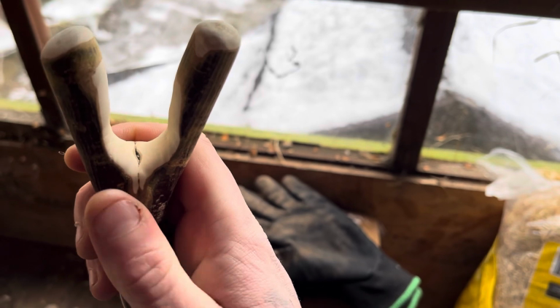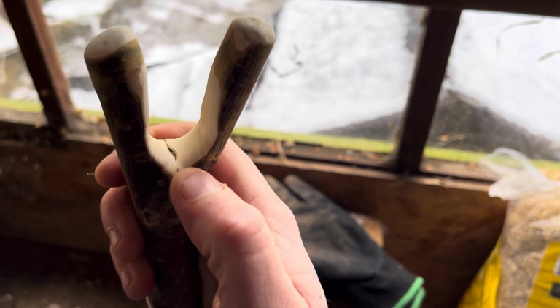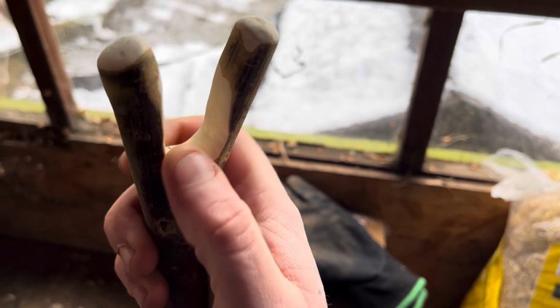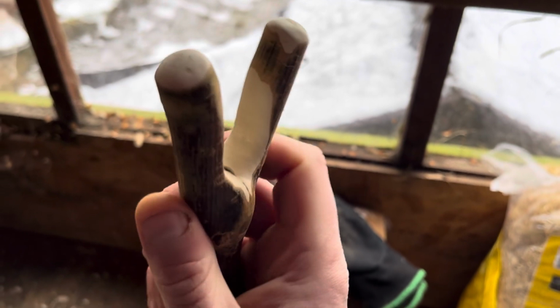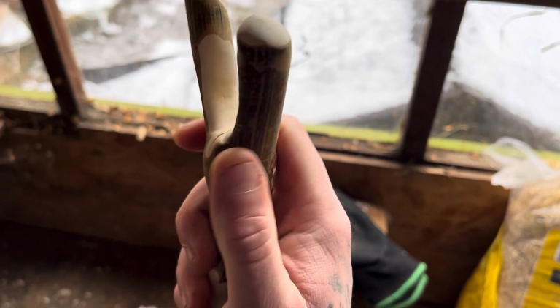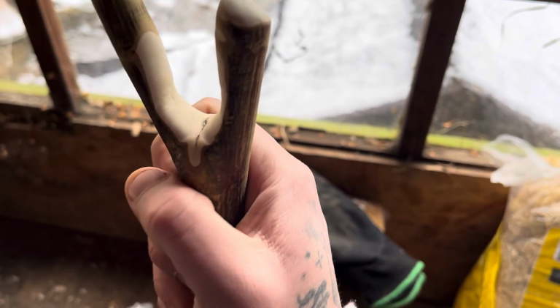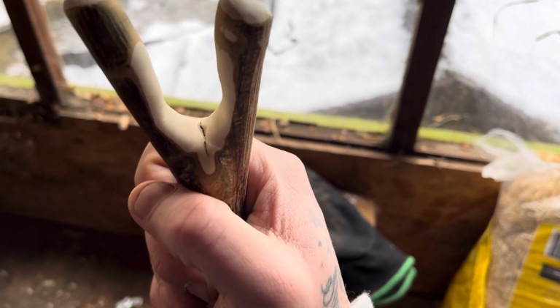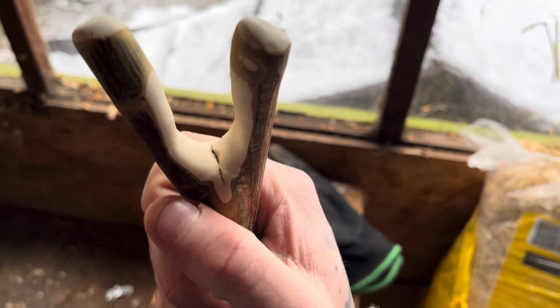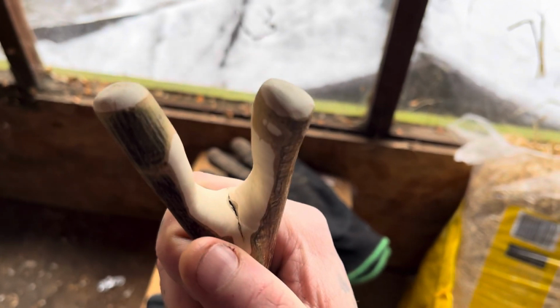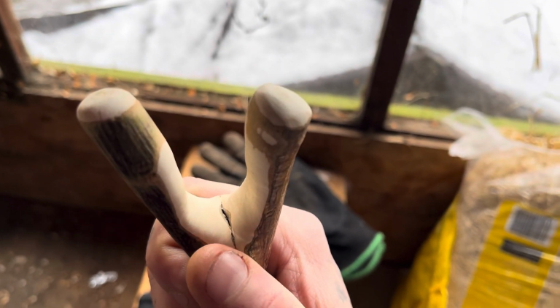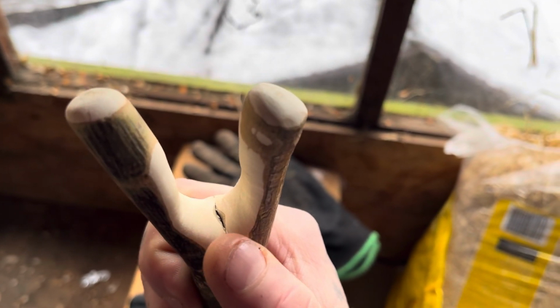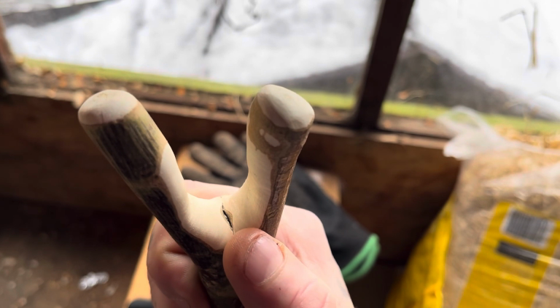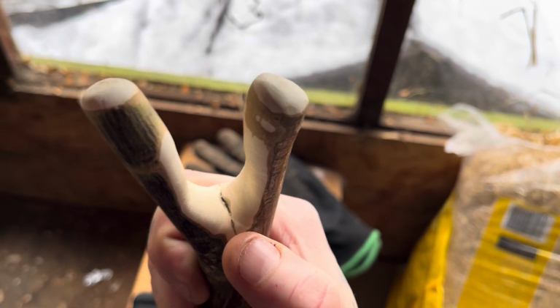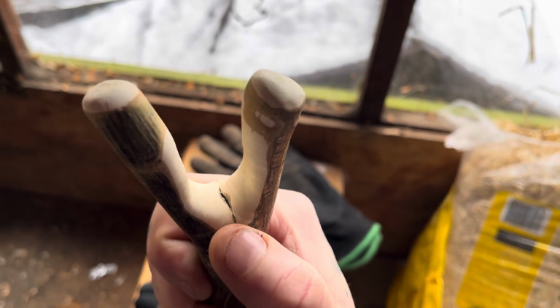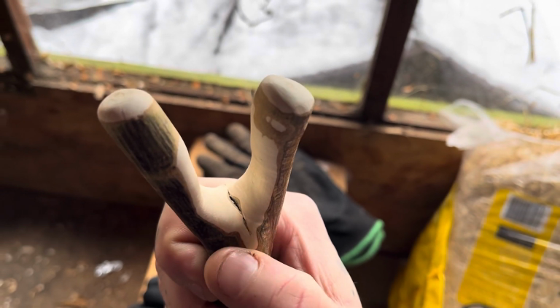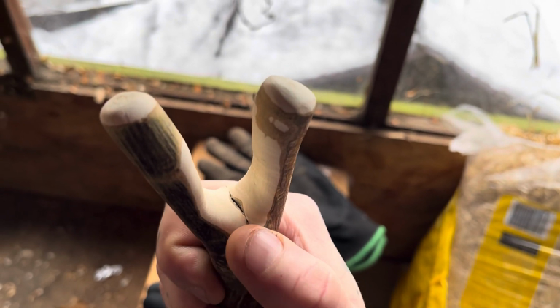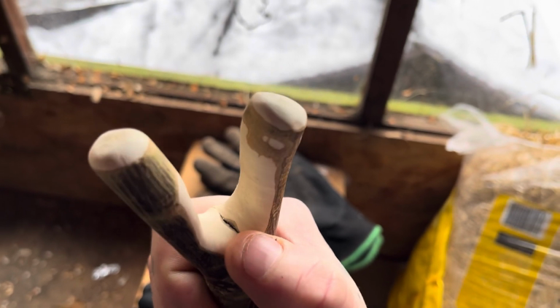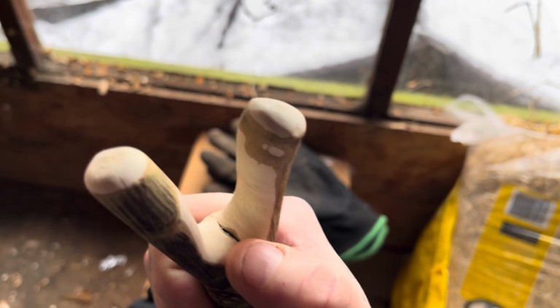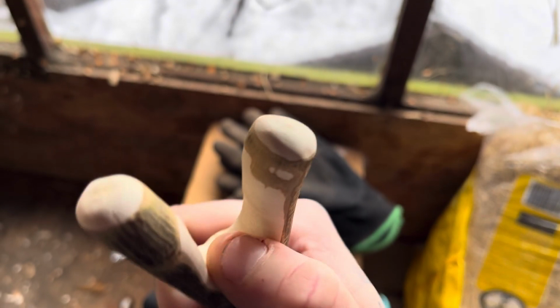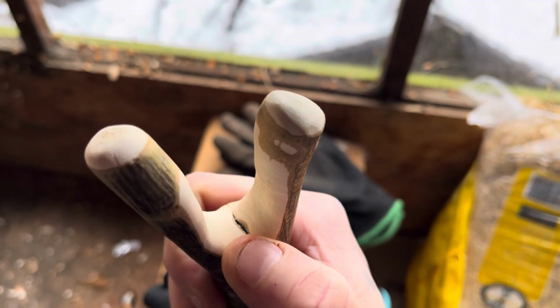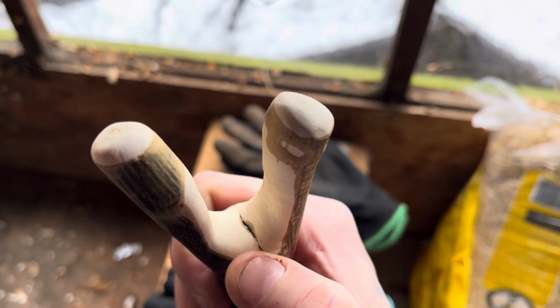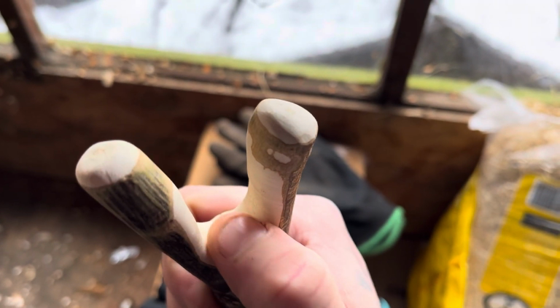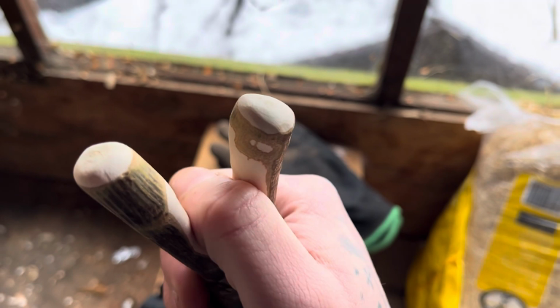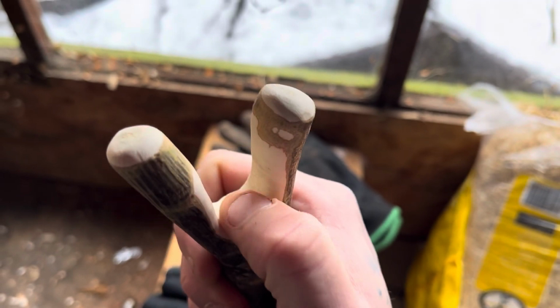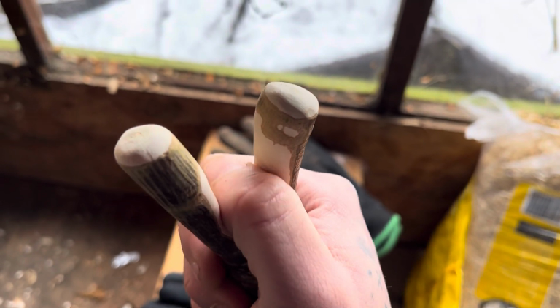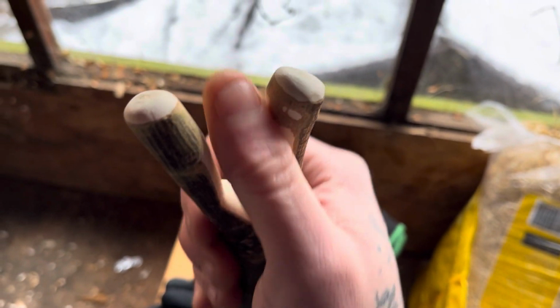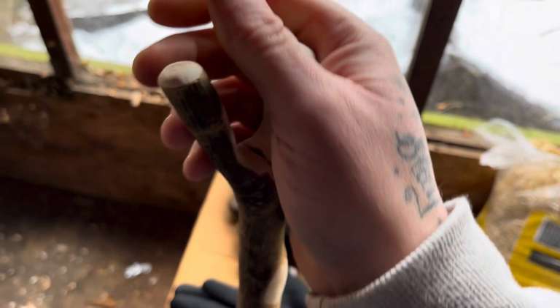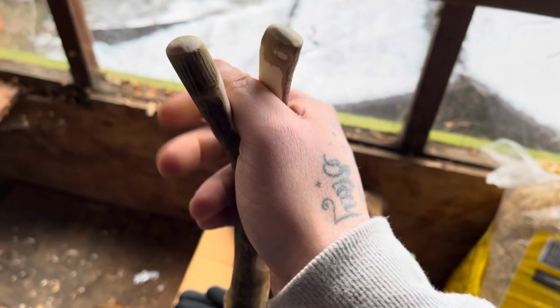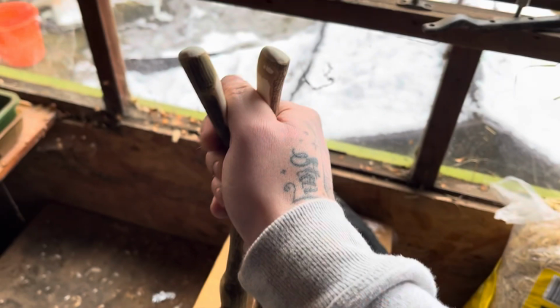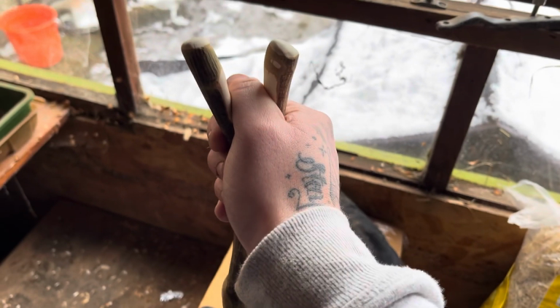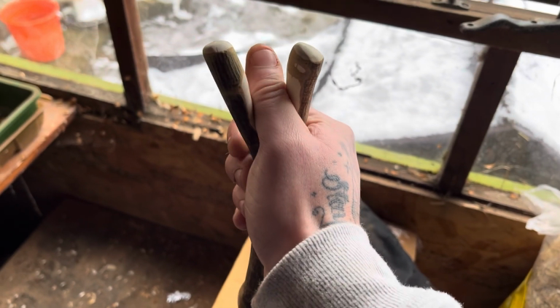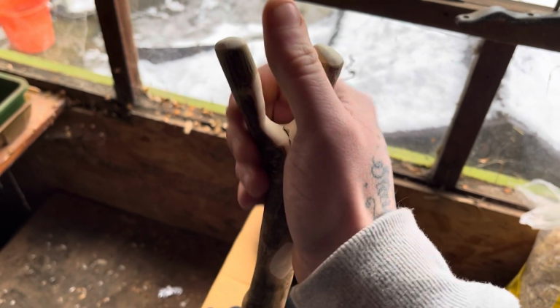Unfortunately there's a little bit of a crack — I'm not sure if it was already there or if it's just a natural feature of the wood. It's not too bad, so I'll just fill that in with some resin. But yeah, it's a nice working thumbstick.